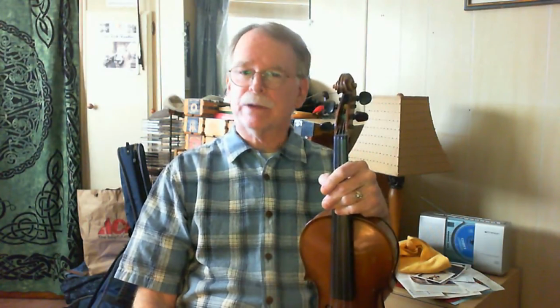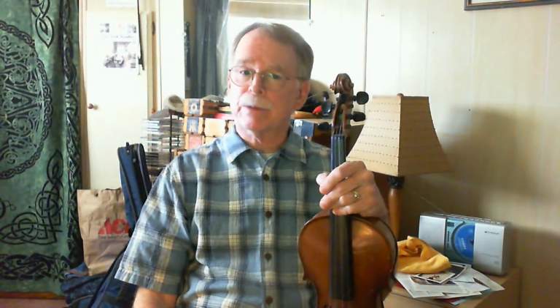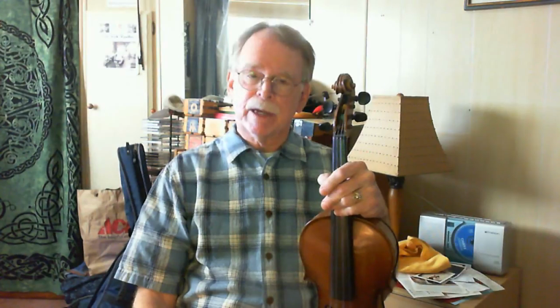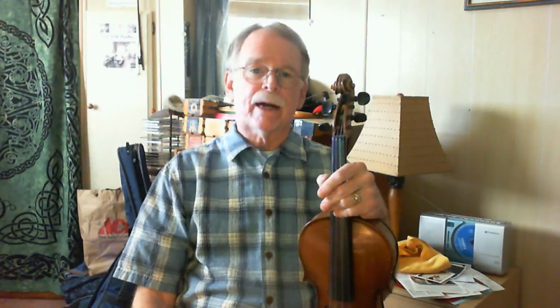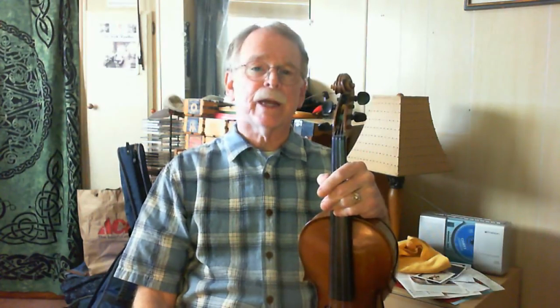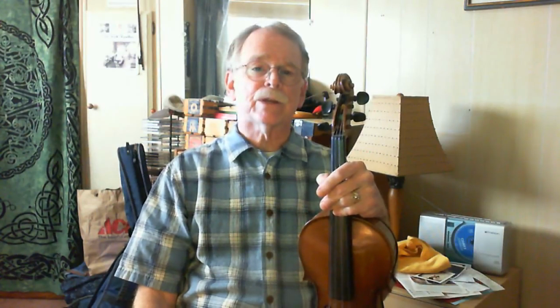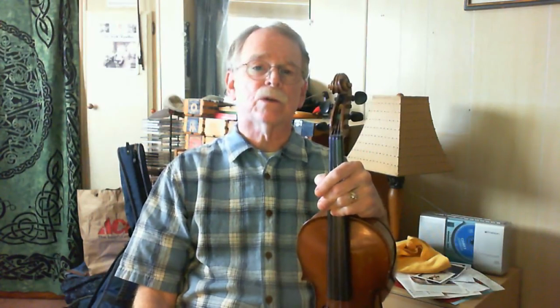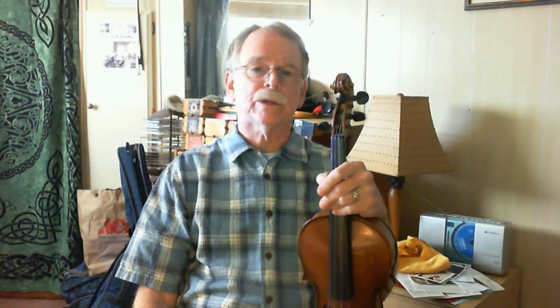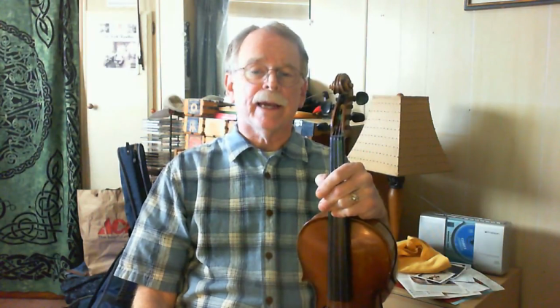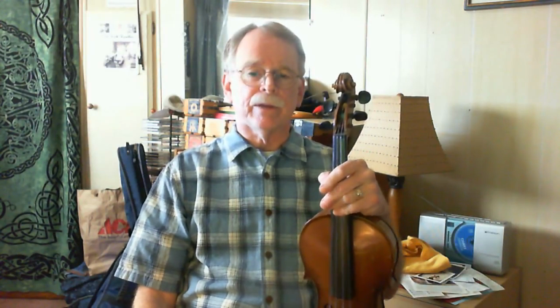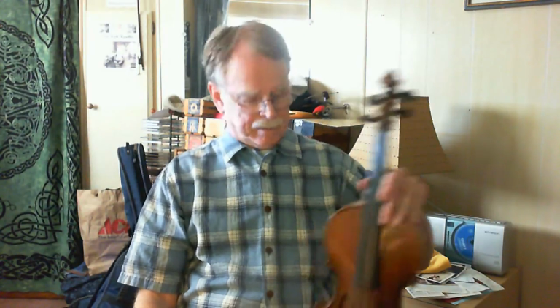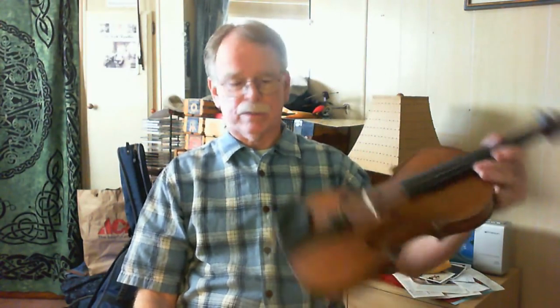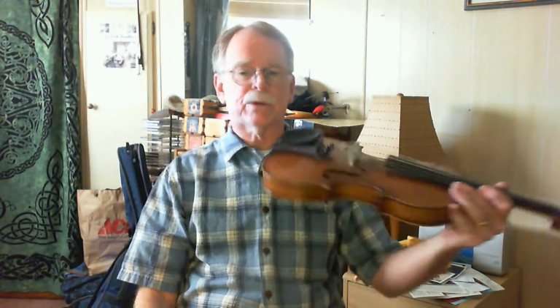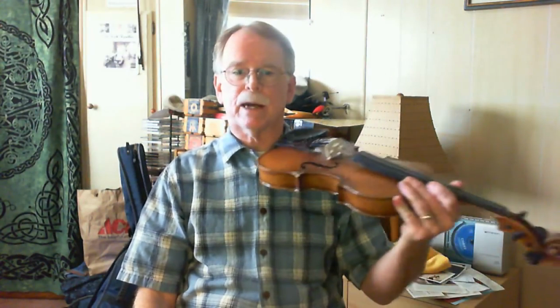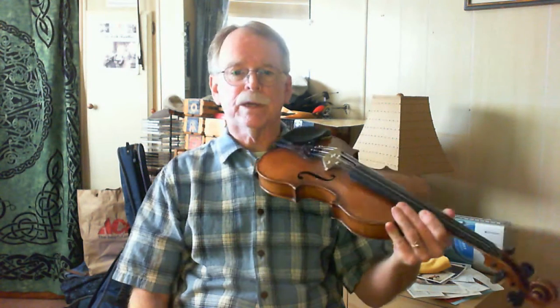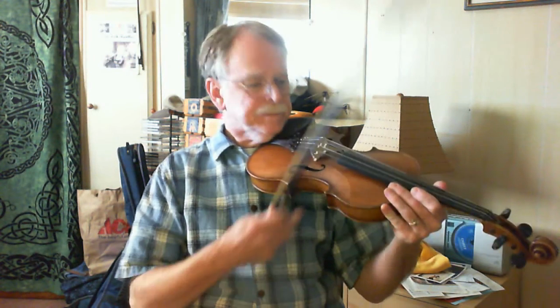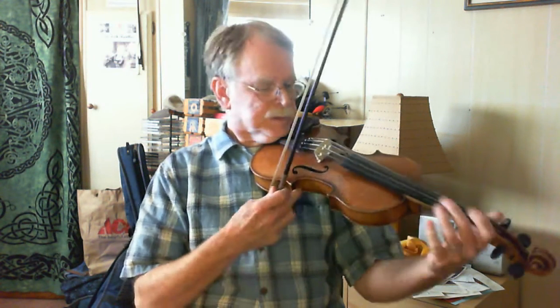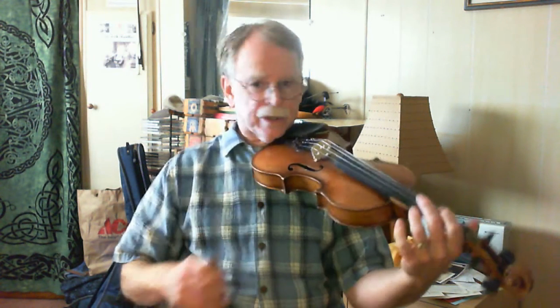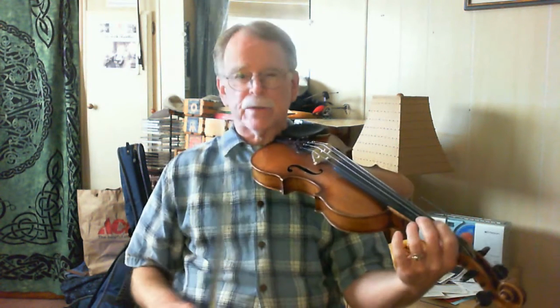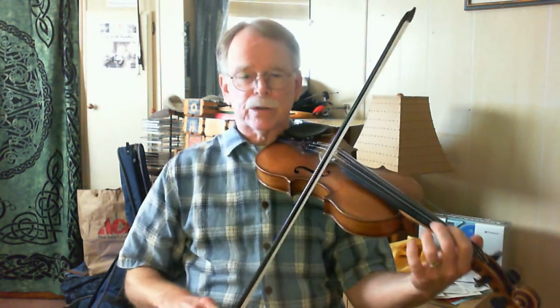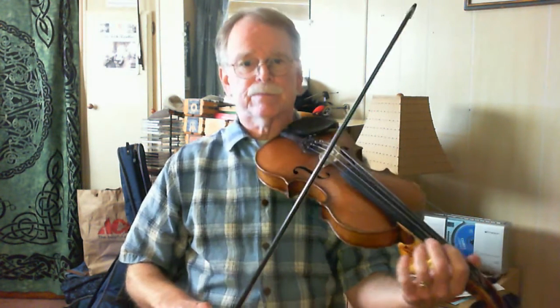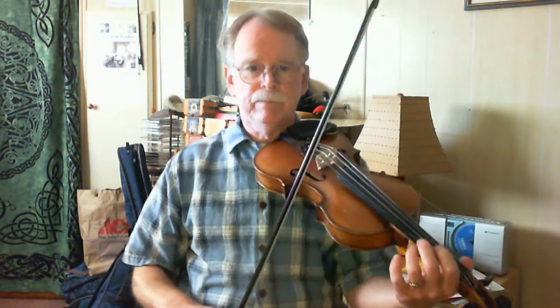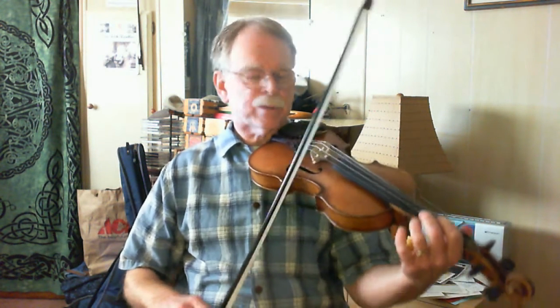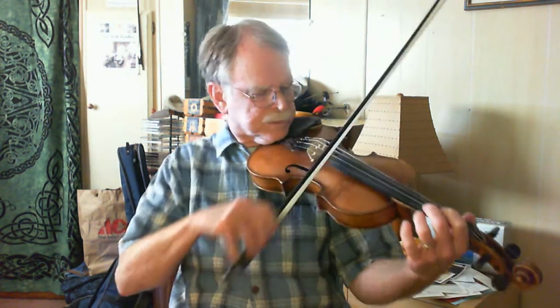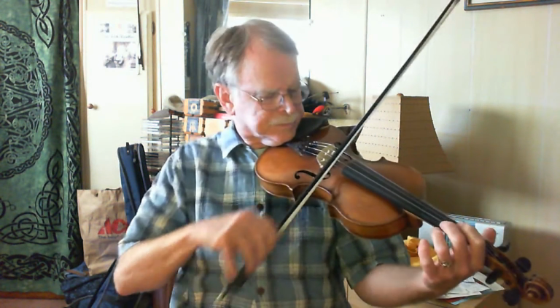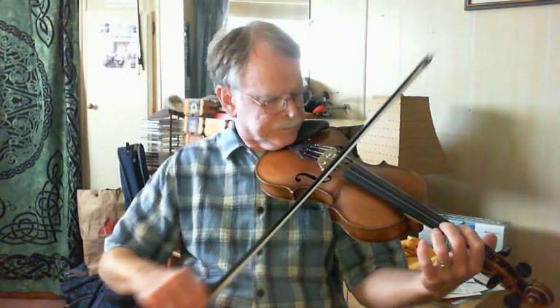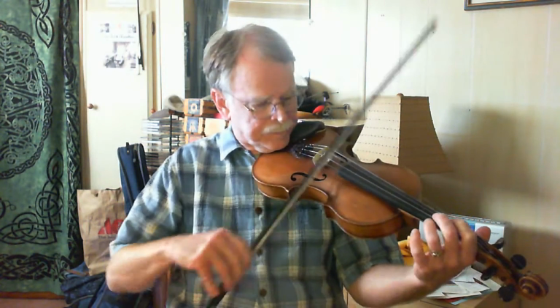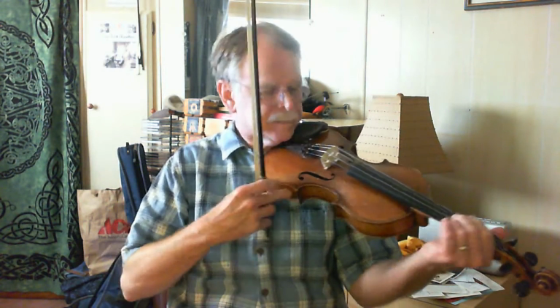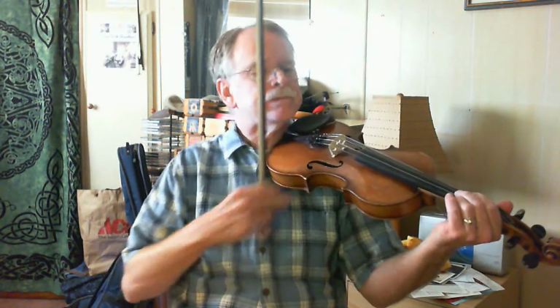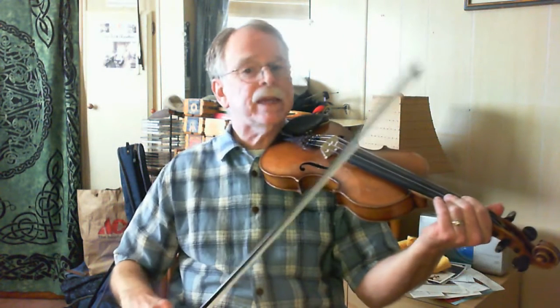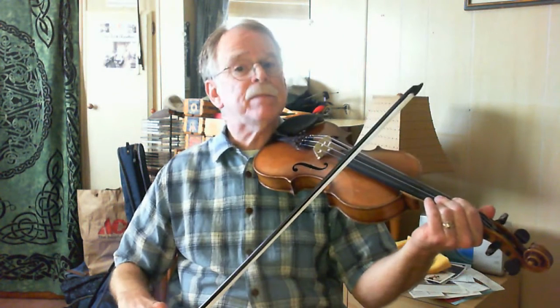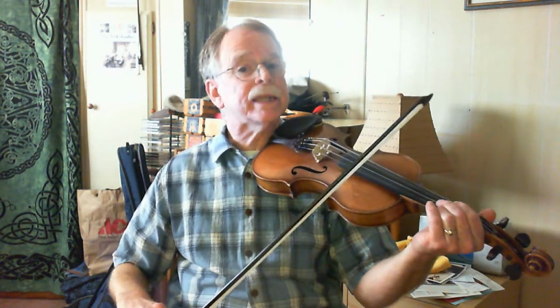Not terribly hard. Lots of variations that can go to it, and I'm just gonna play it through a couple times for you so you can hear some of the variations and how you can approach this one. Key of A, Mixolydian.